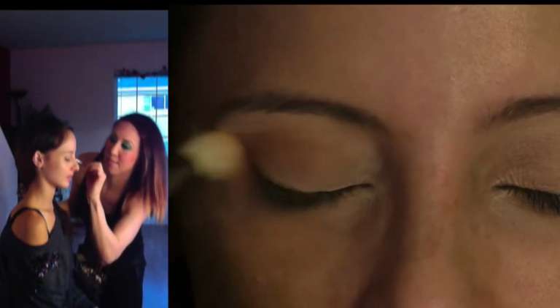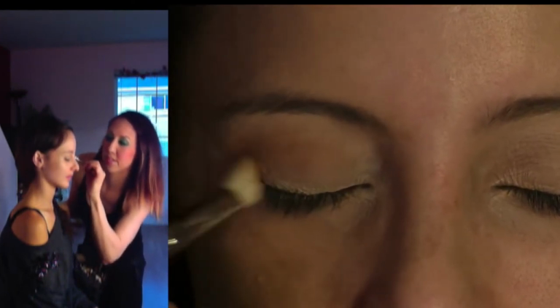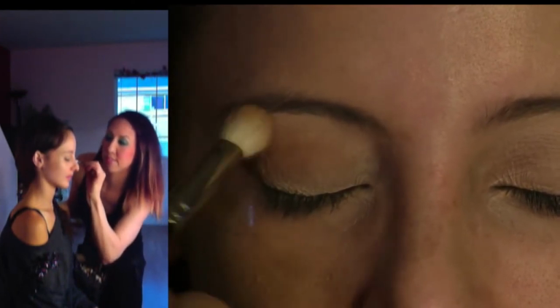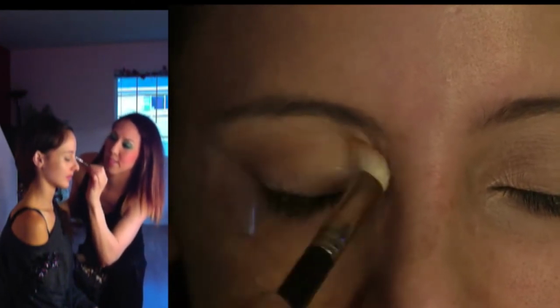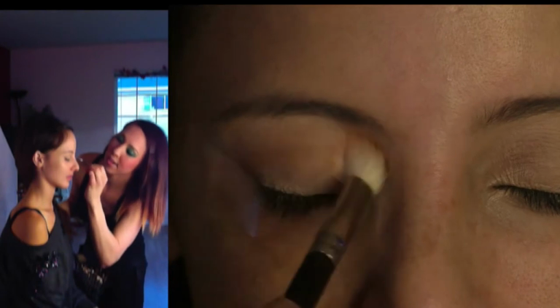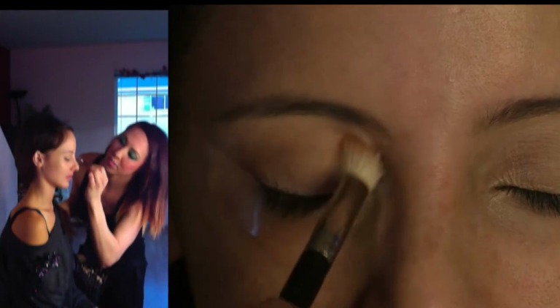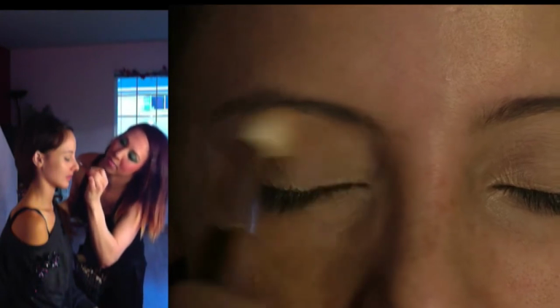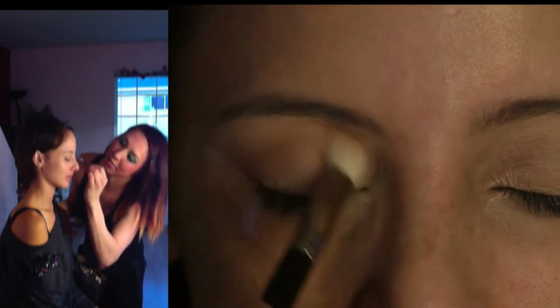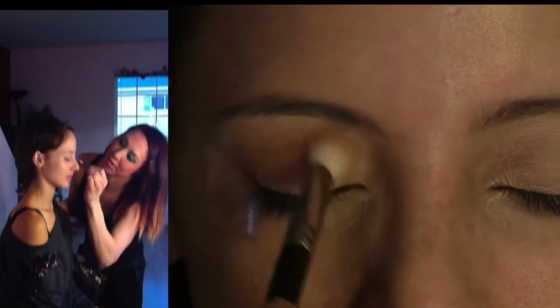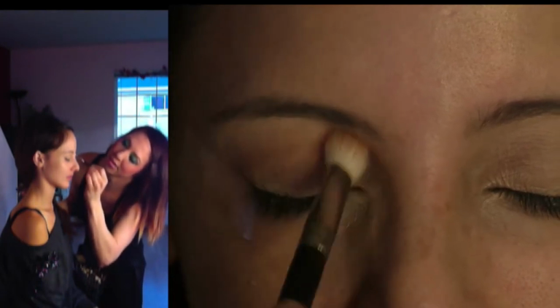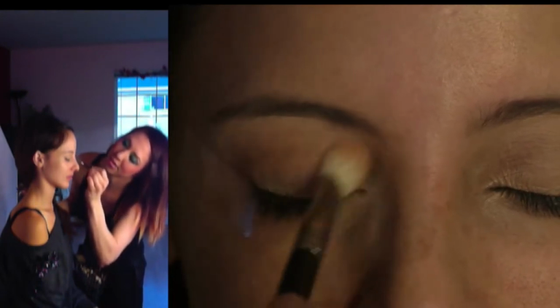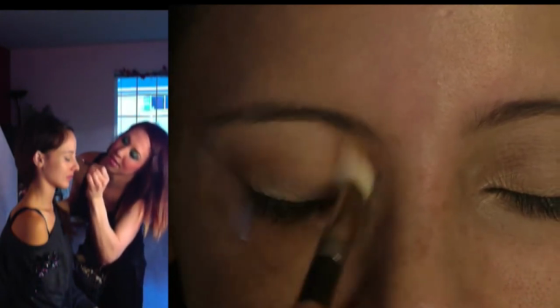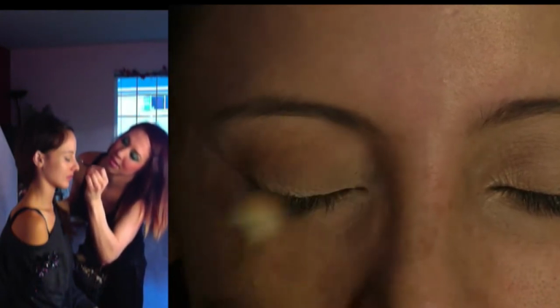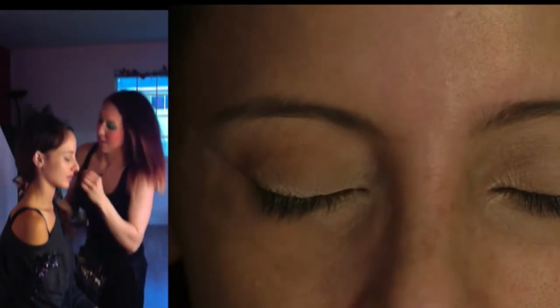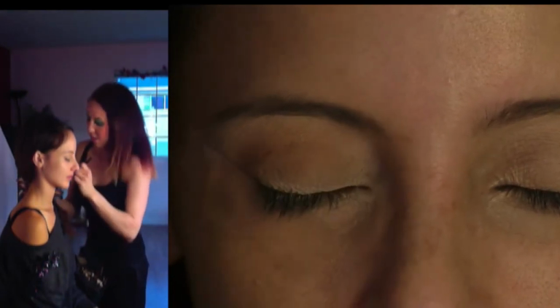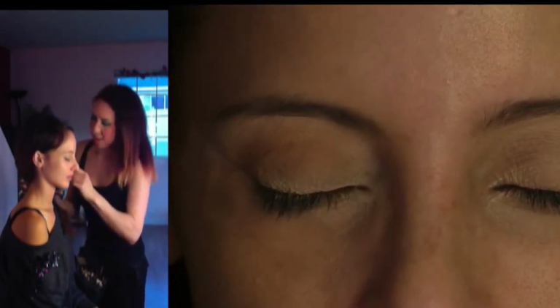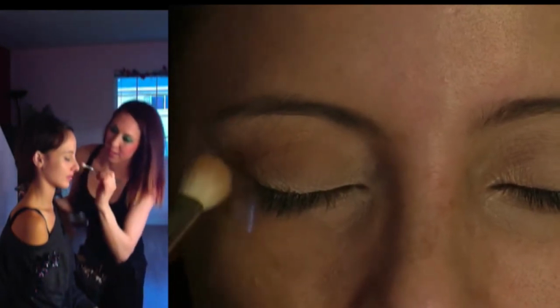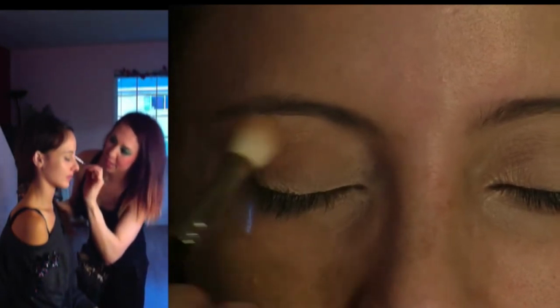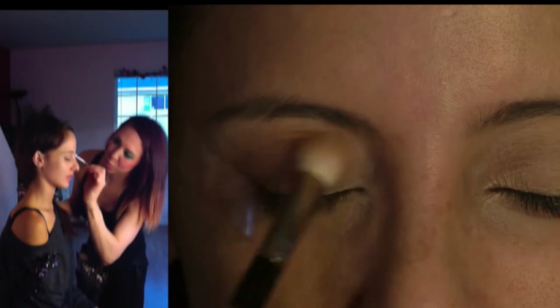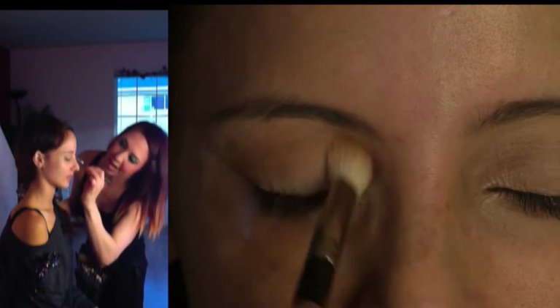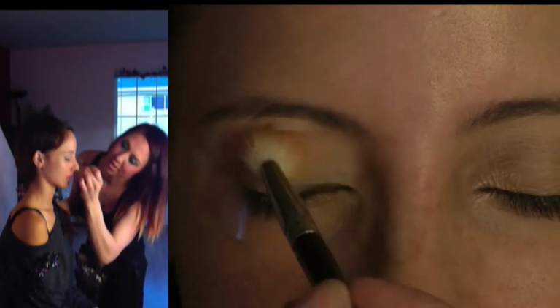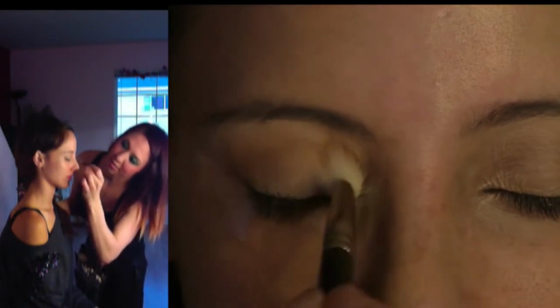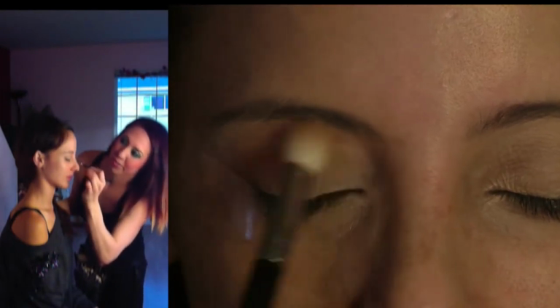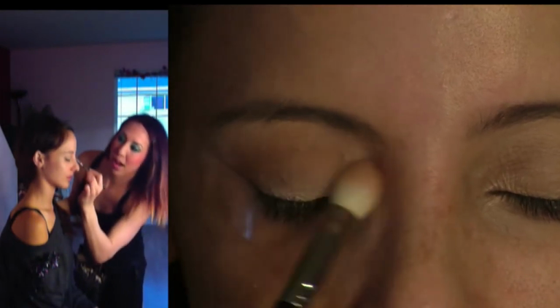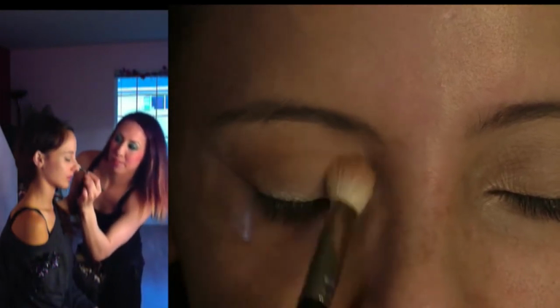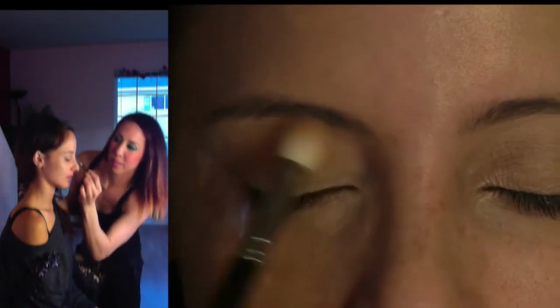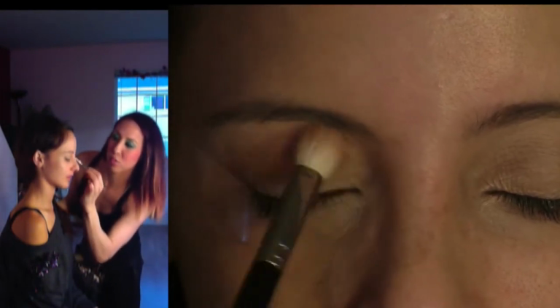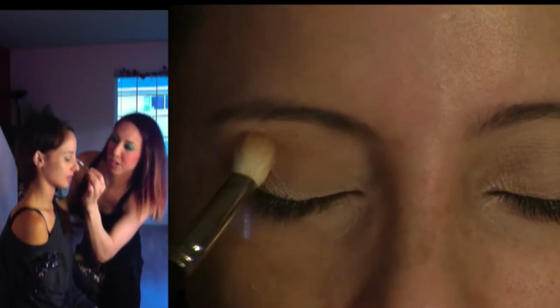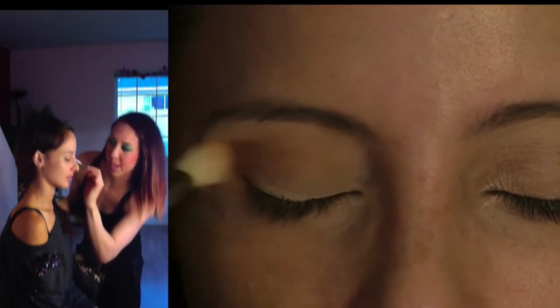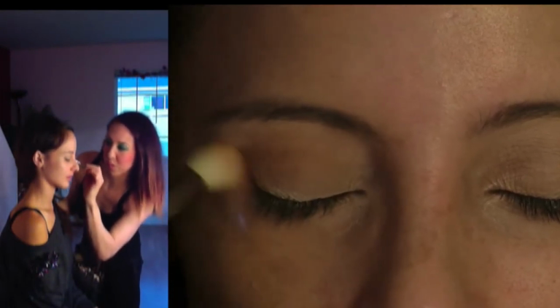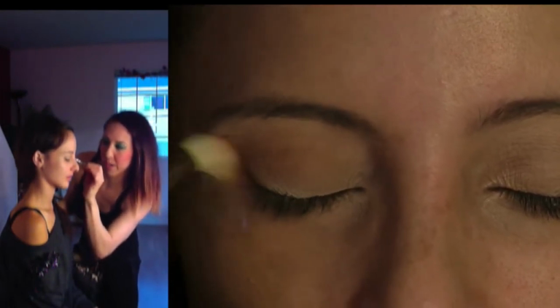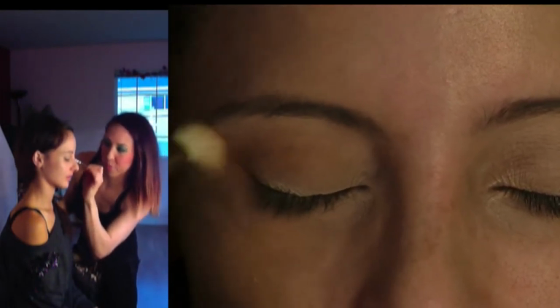The purpose of this color is not necessarily to show up, but just to give a smooth blend. I'm going in circles and whisking it back and forth. This look is pretty natural but does have a little bit of a pop — a little bit of a gold shimmer. That's what's really going to be our focus.